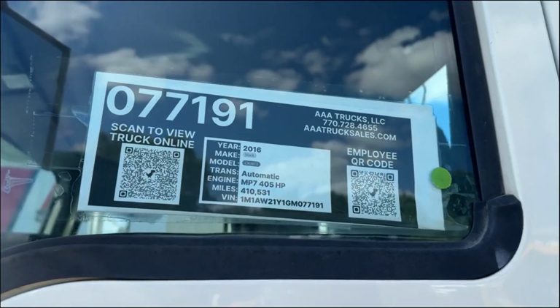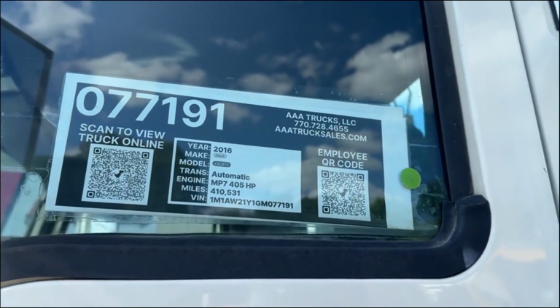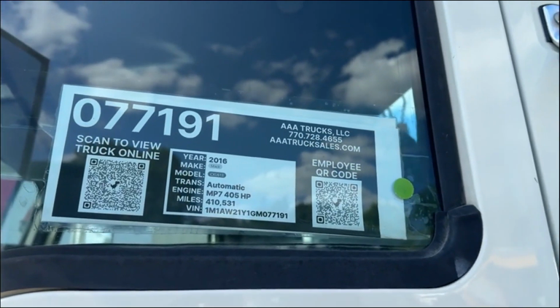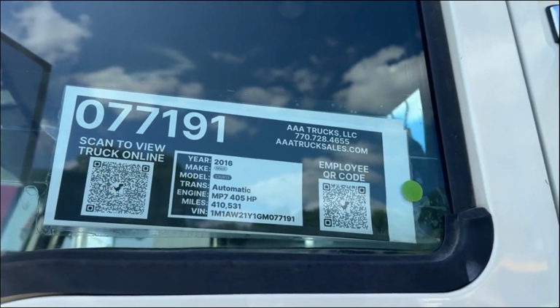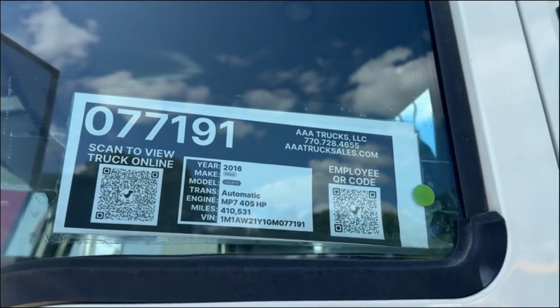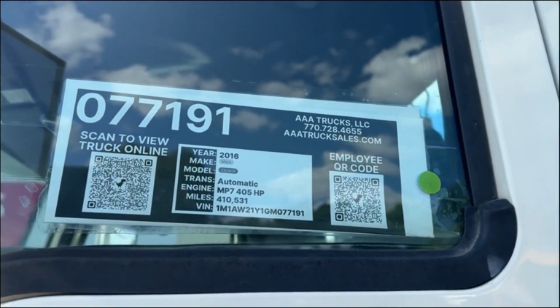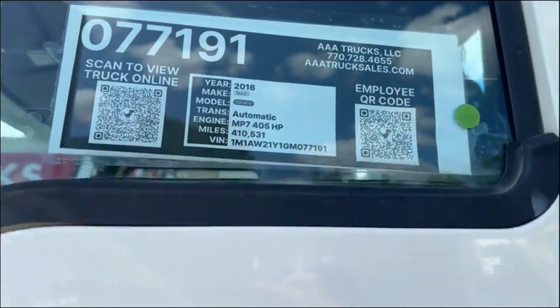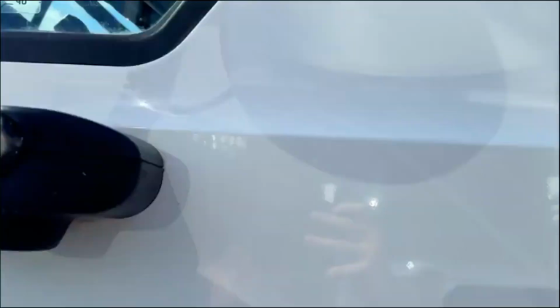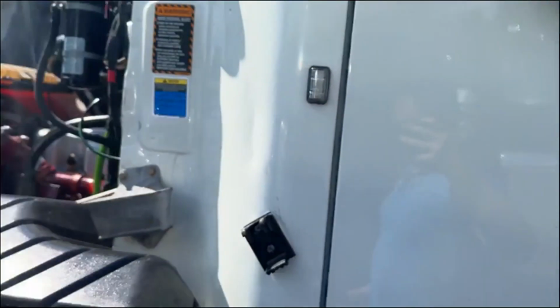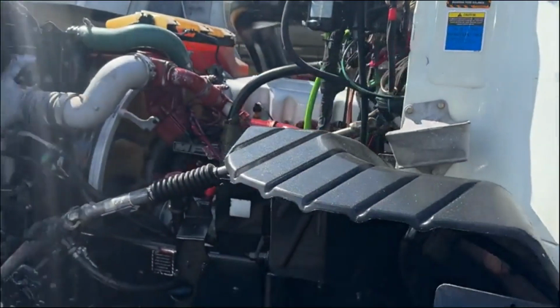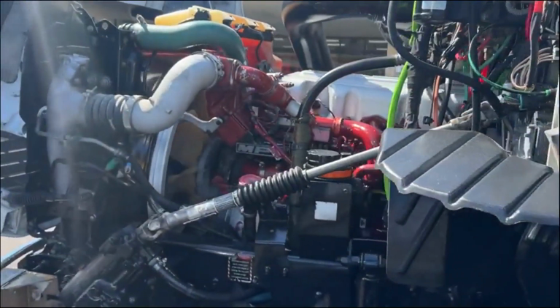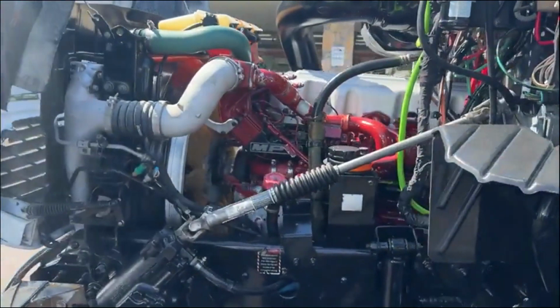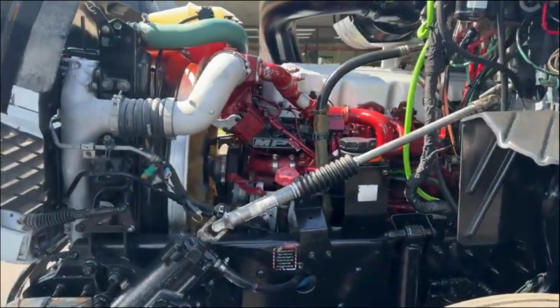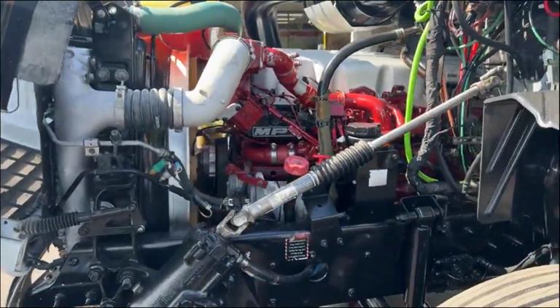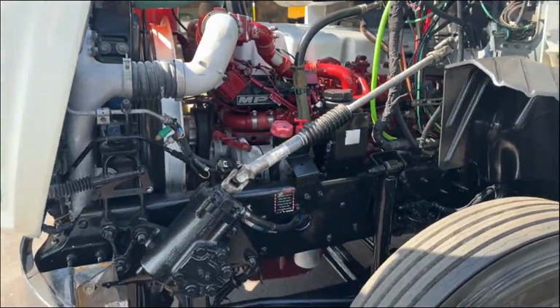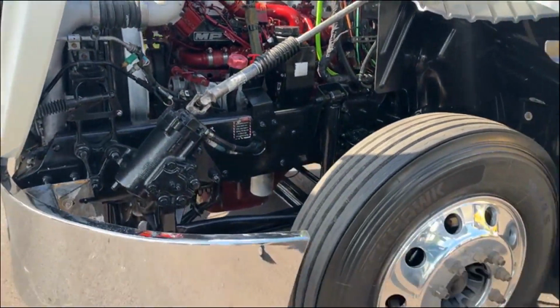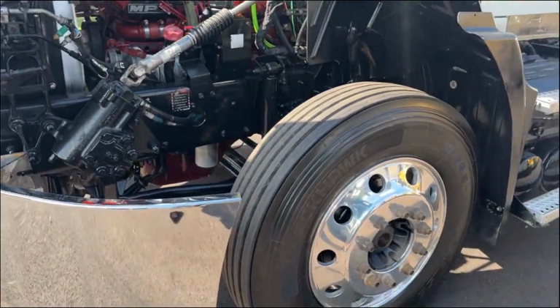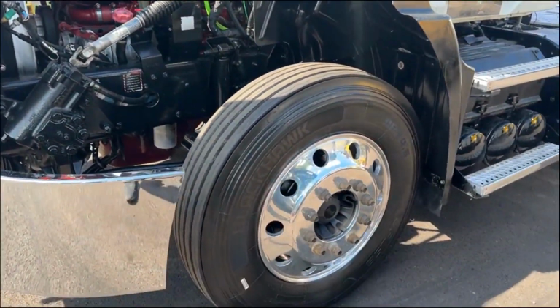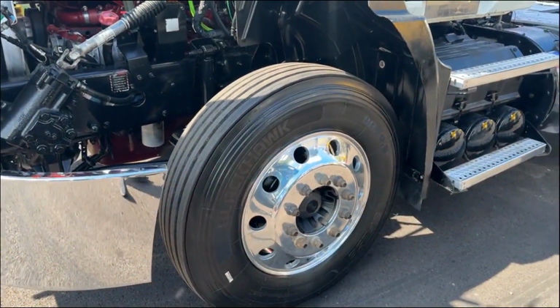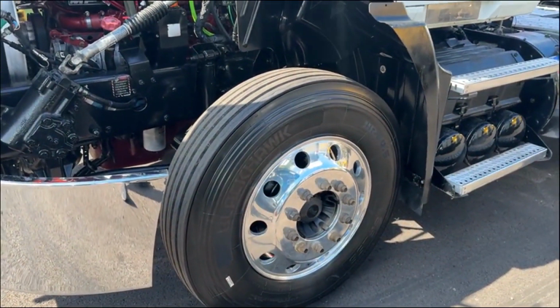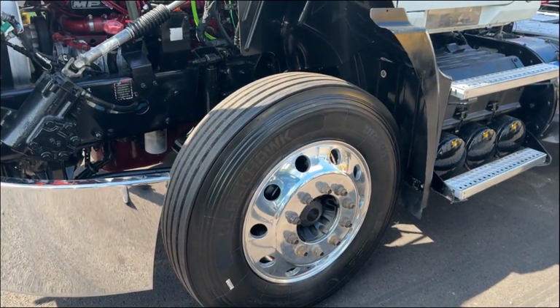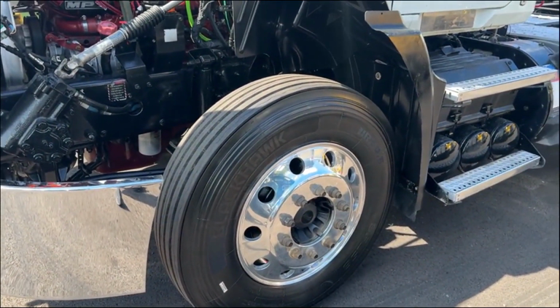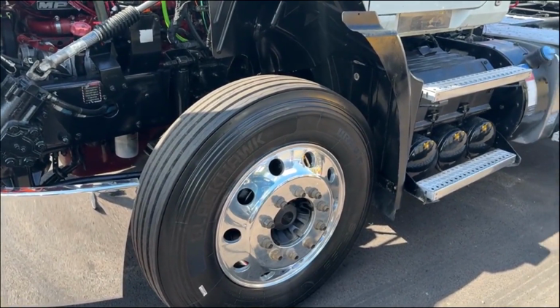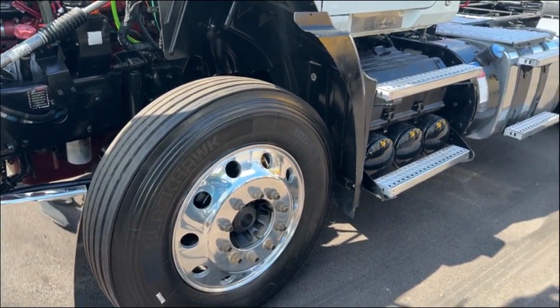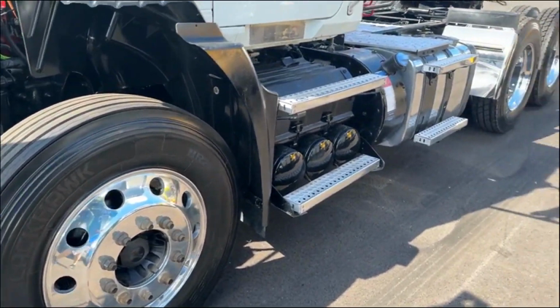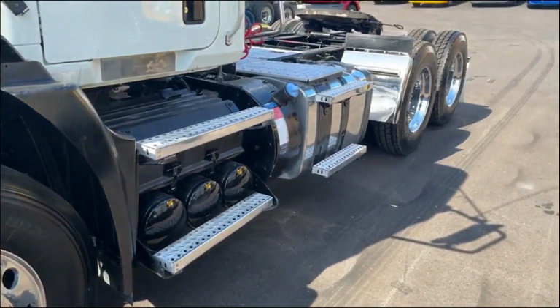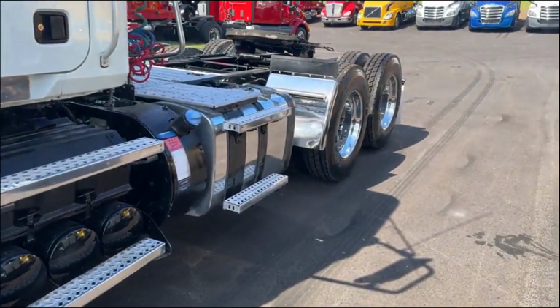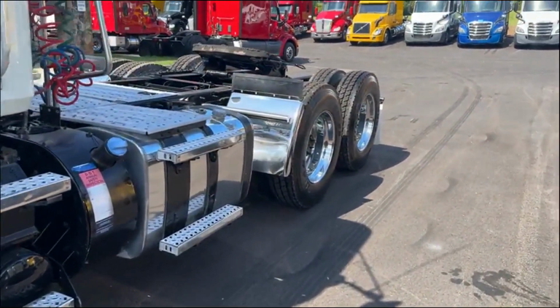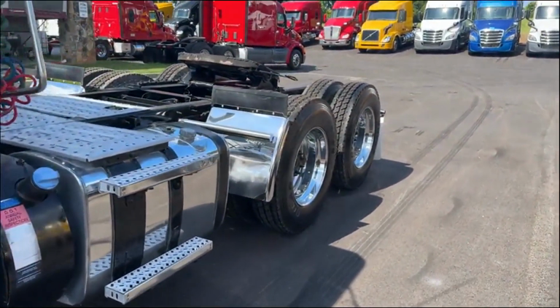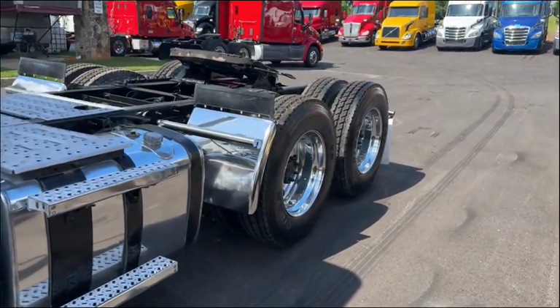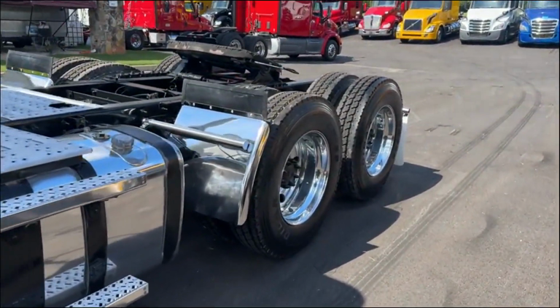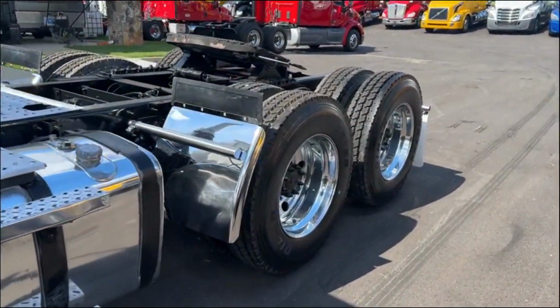Hey guys, we've got a 2016 Mack here. 405 horsepower. We've got four of these trucks. This particular one has 10 brand new tires and 10 brand new wheels, new quarter fenders and mud flaps.